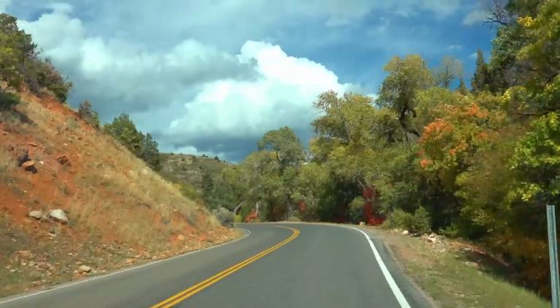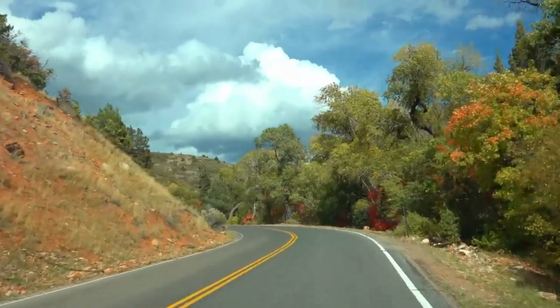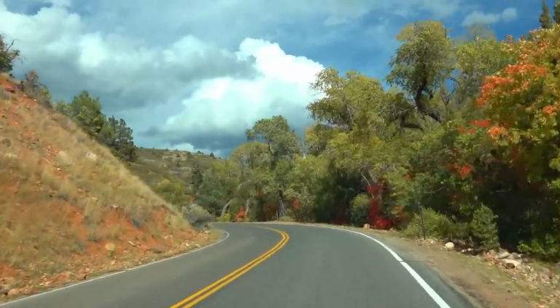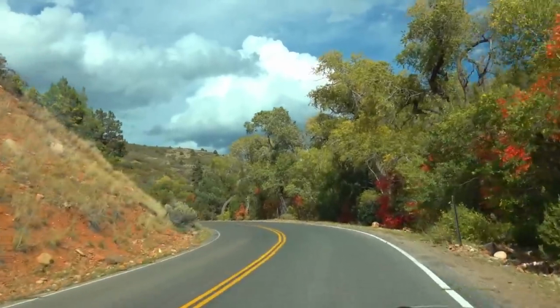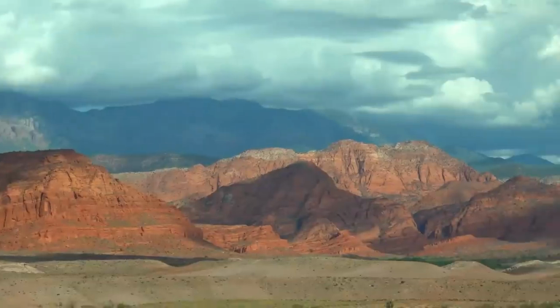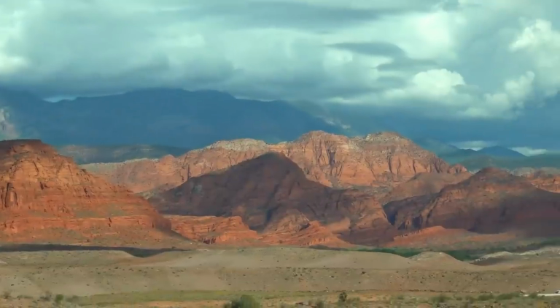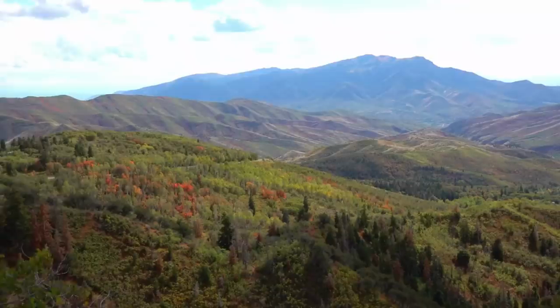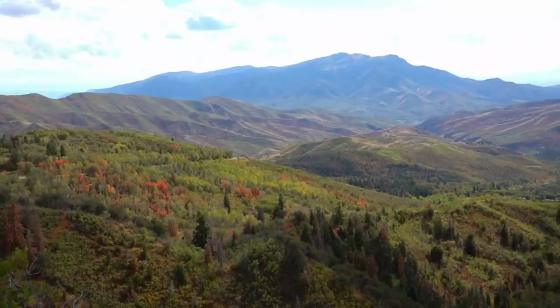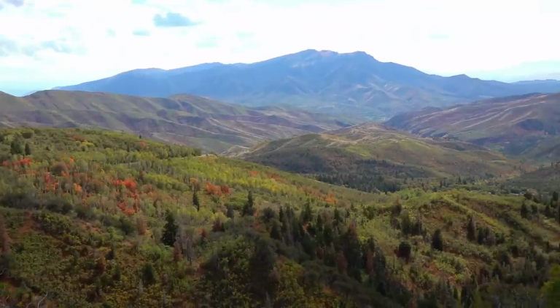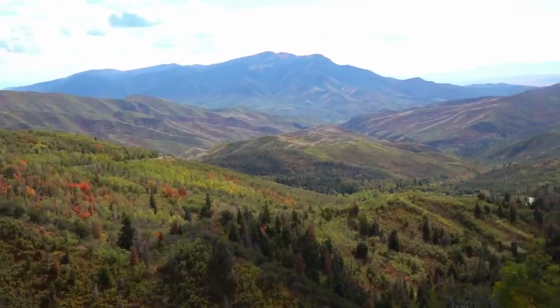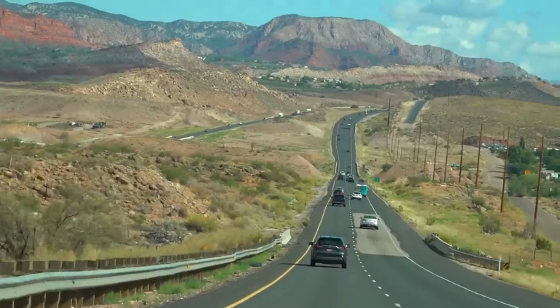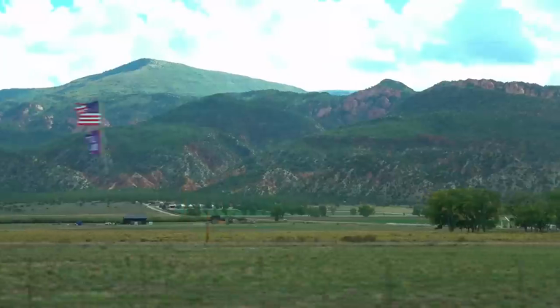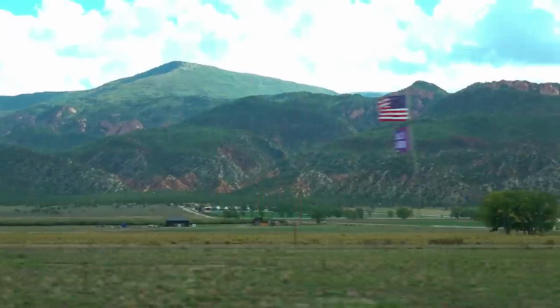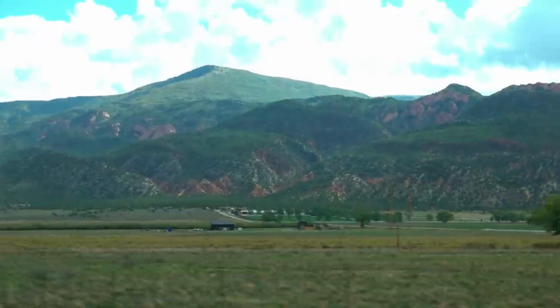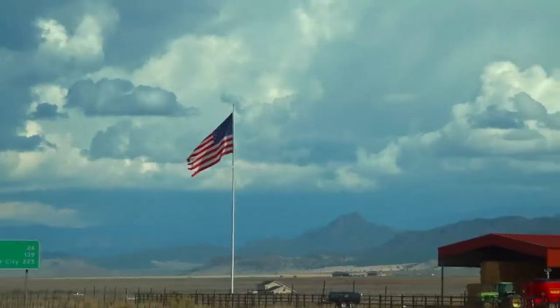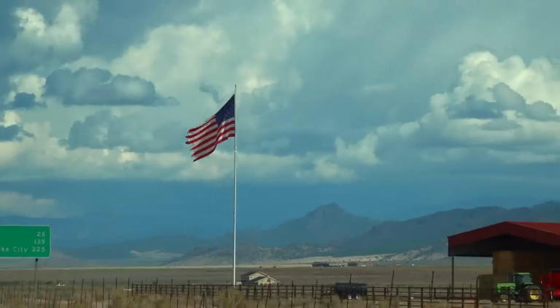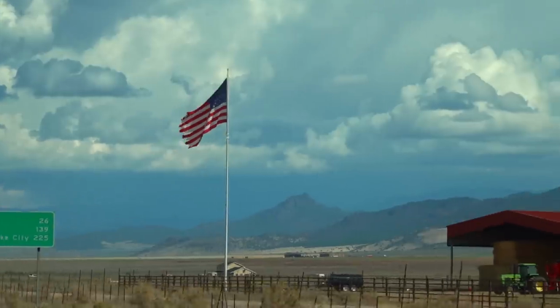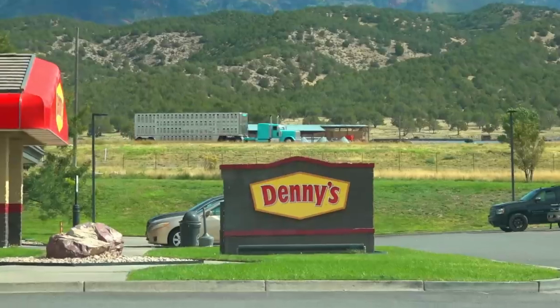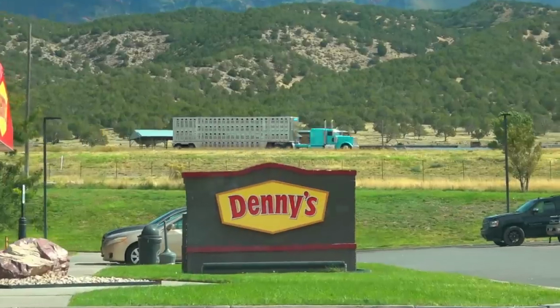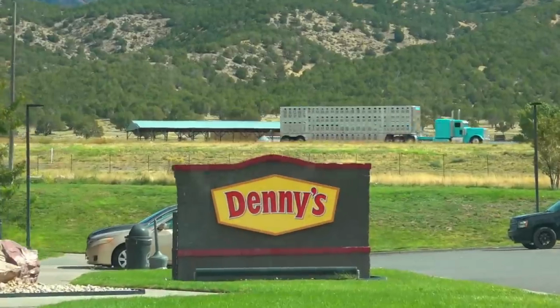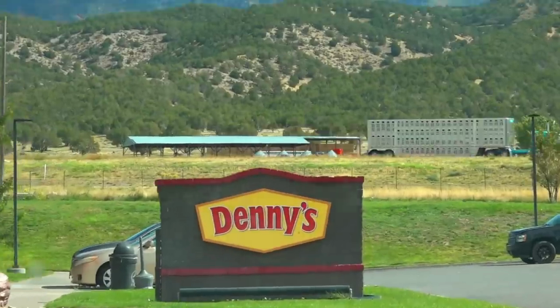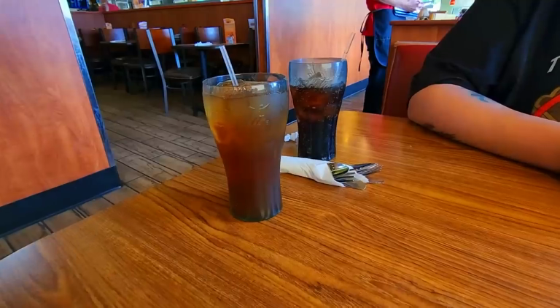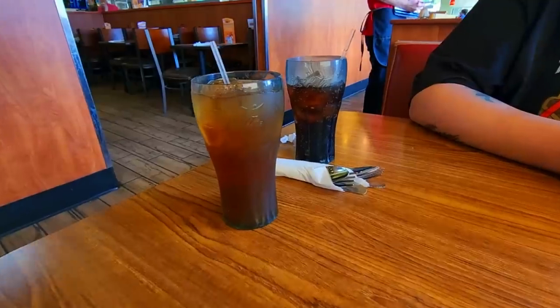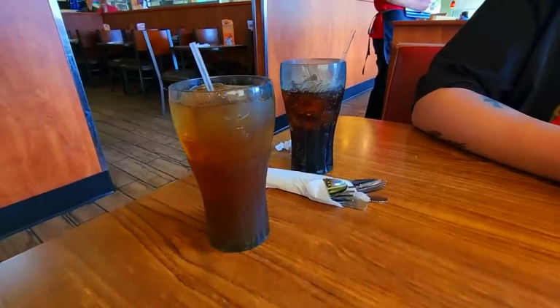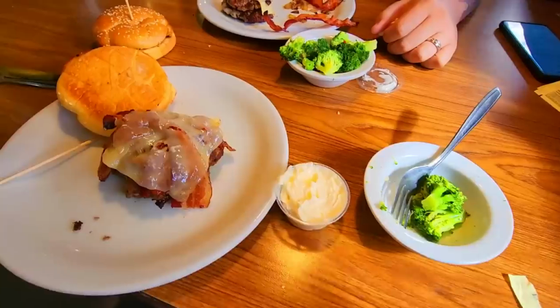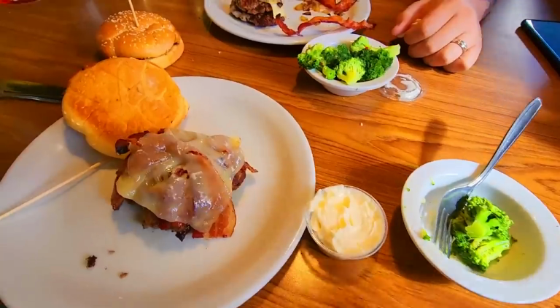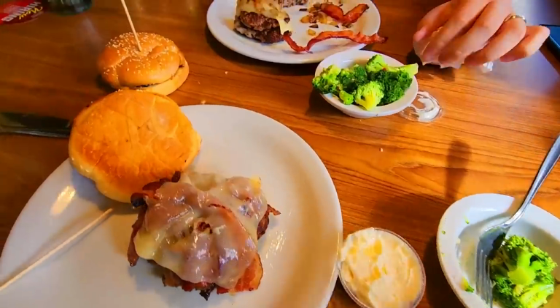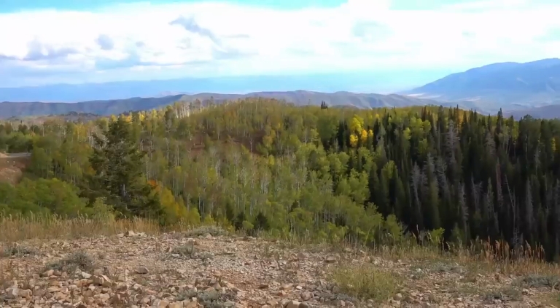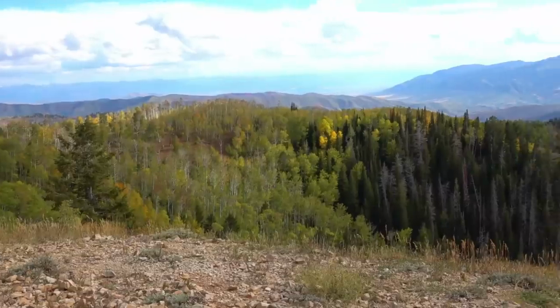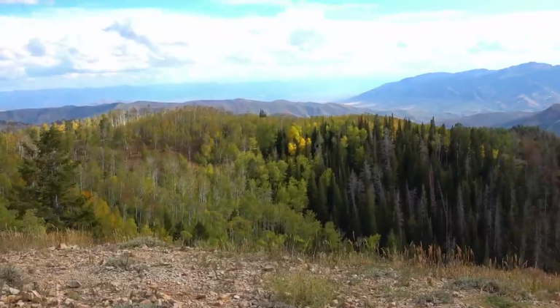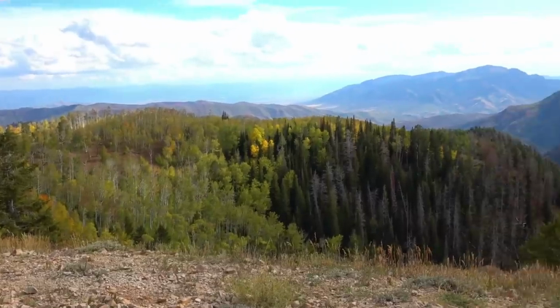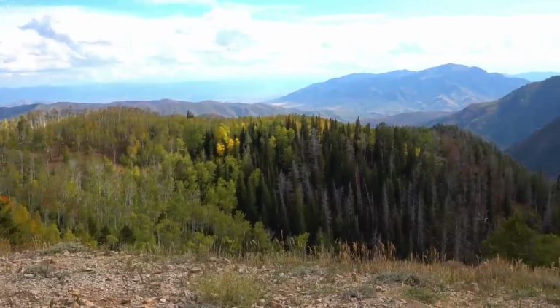We began our scenic 300-mile drive up the entire state of Utah to Salt Lake City. We stopped along the way to grab some lunch at an absolutely beautiful Denny's and even met a new friend along the way.